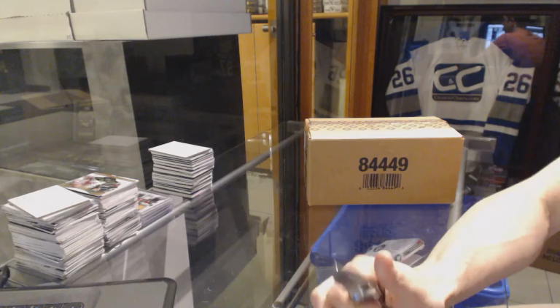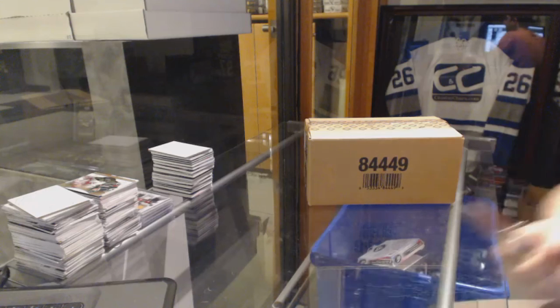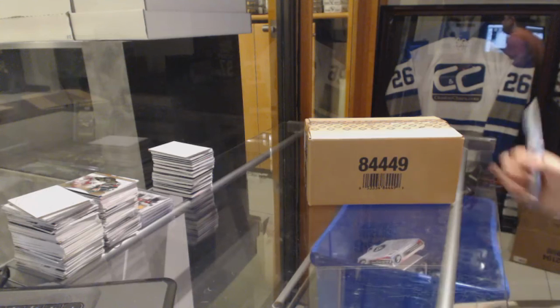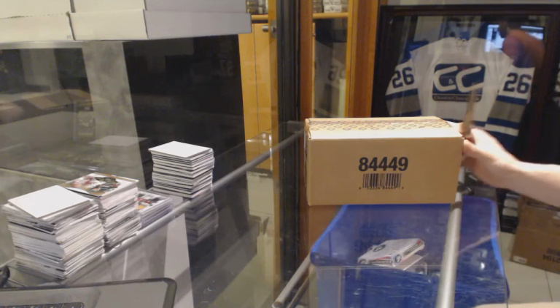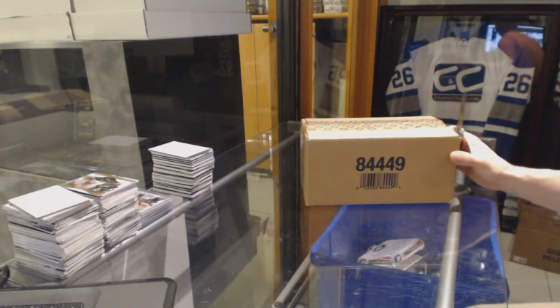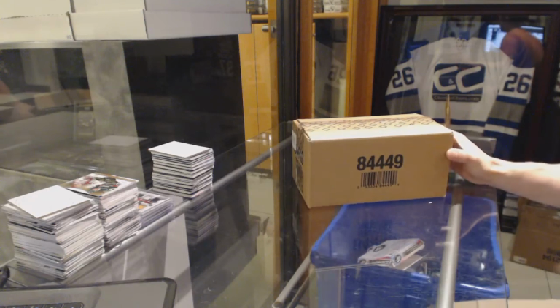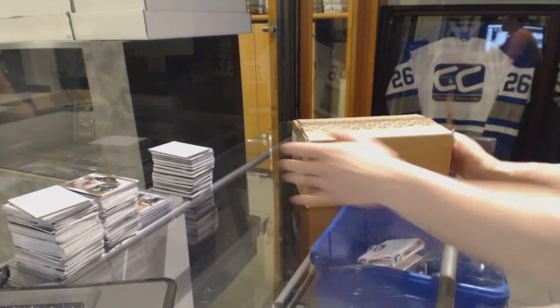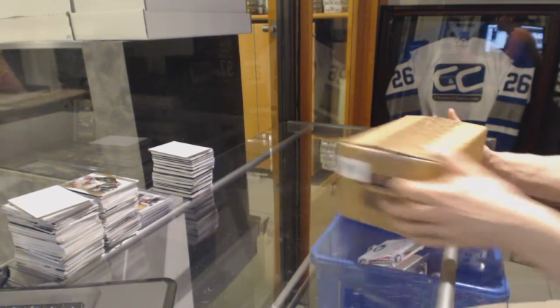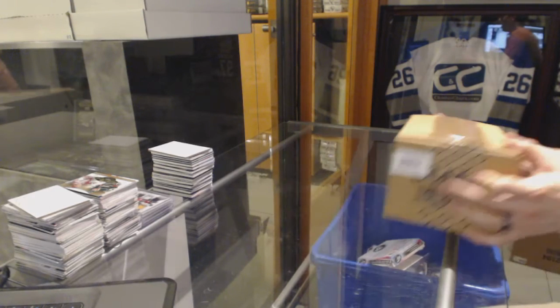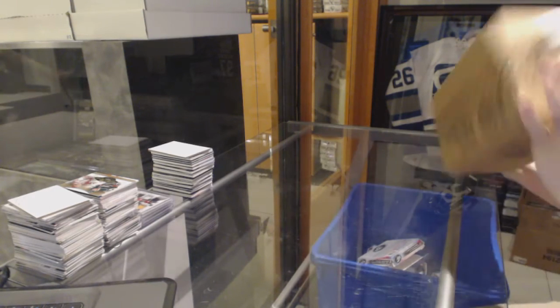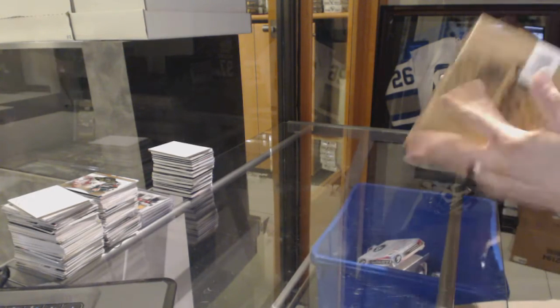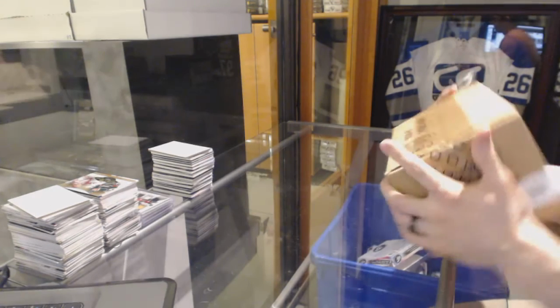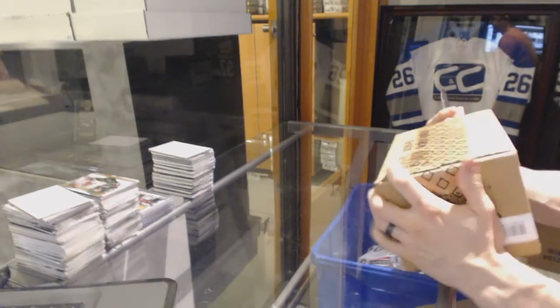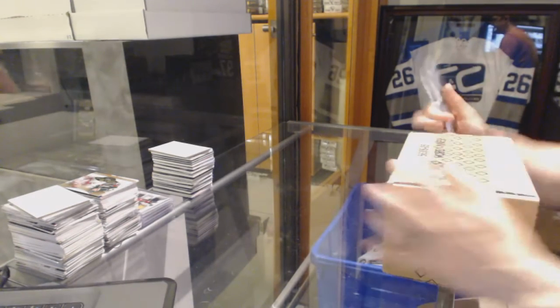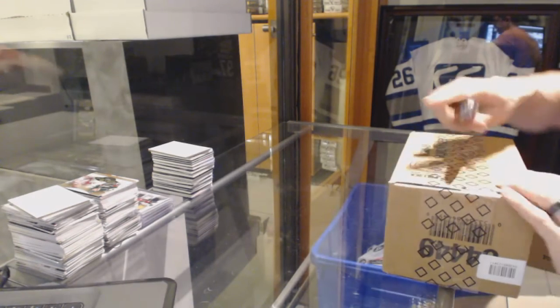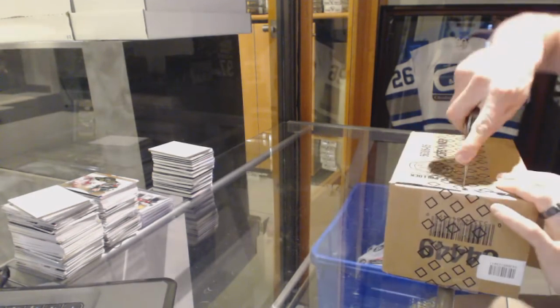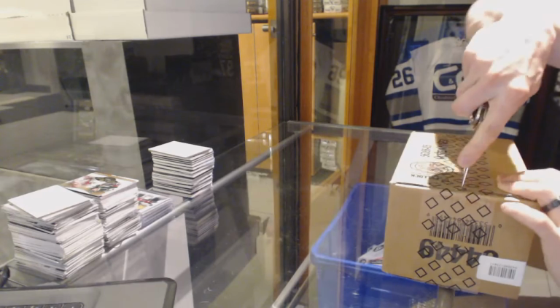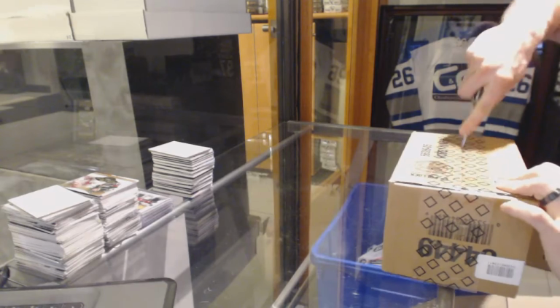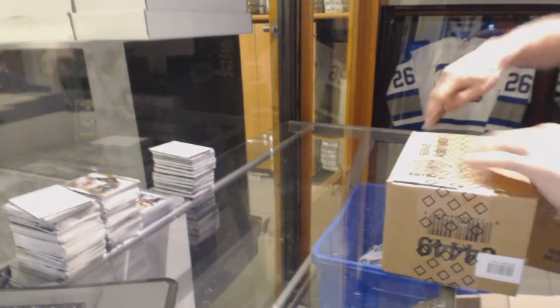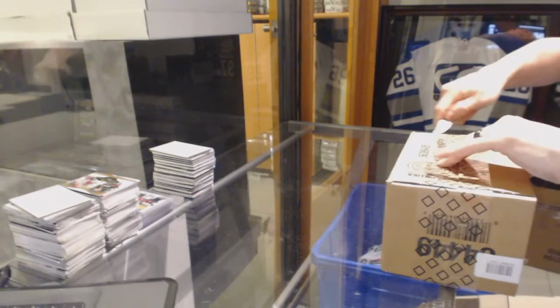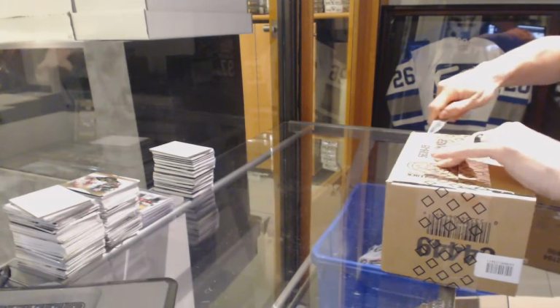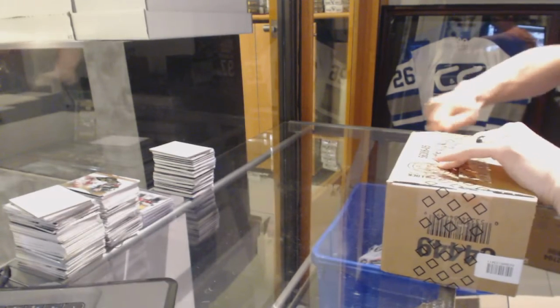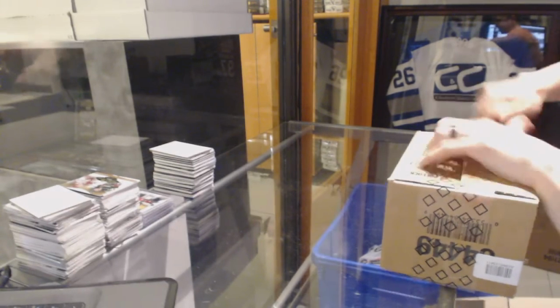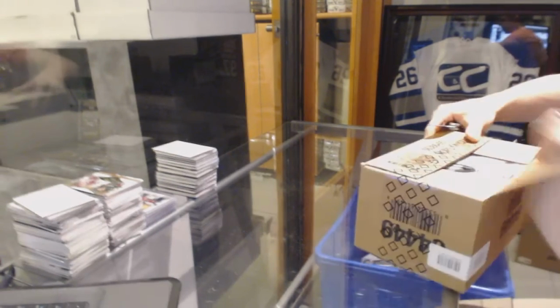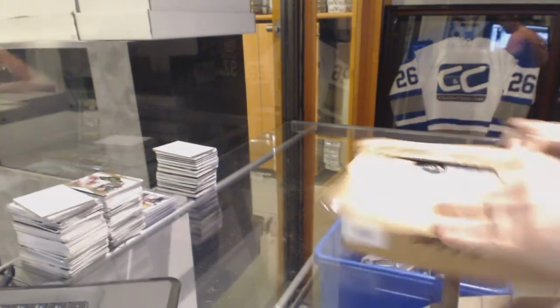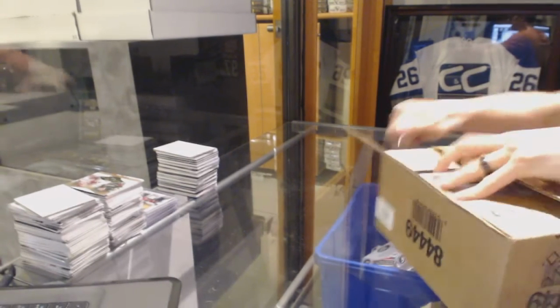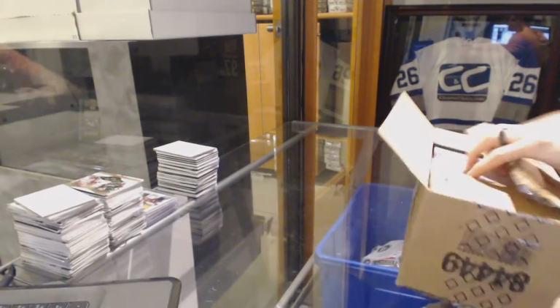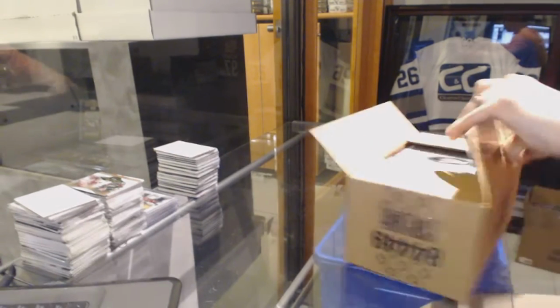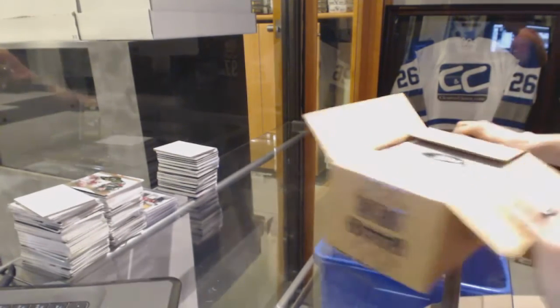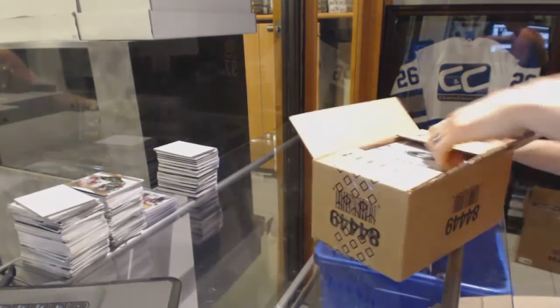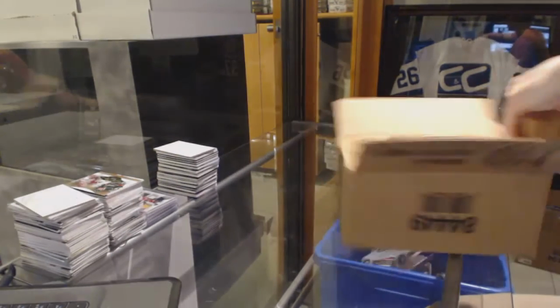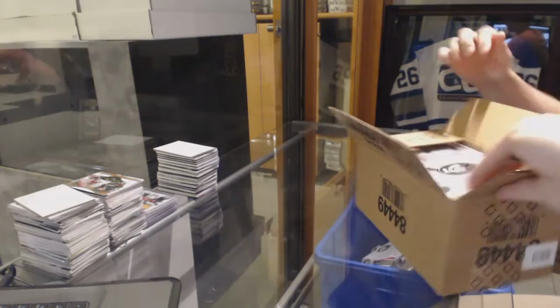Here we go — yard sales 8-box case, 2015-16 Upper Deck Ice. Good luck to you, sir.